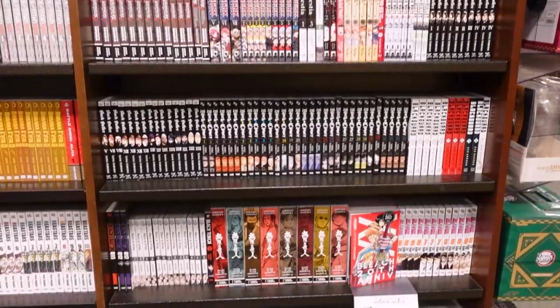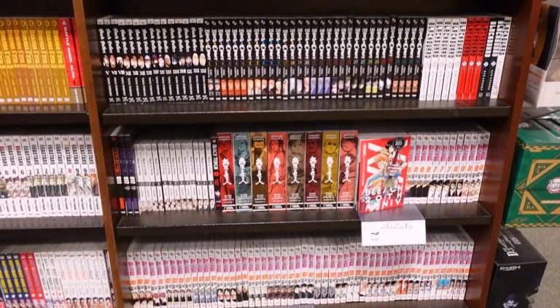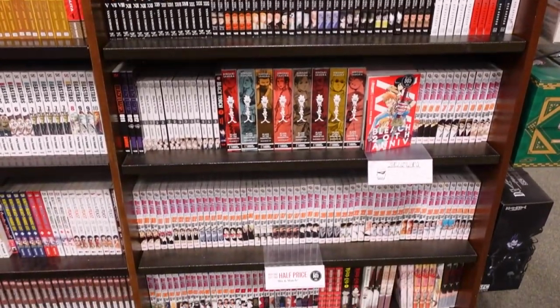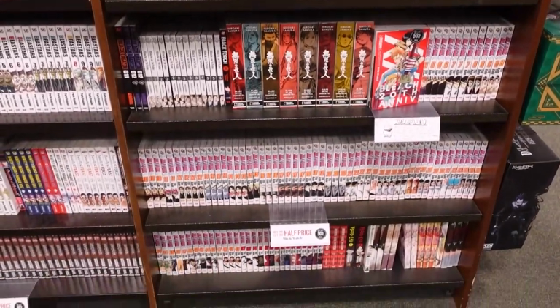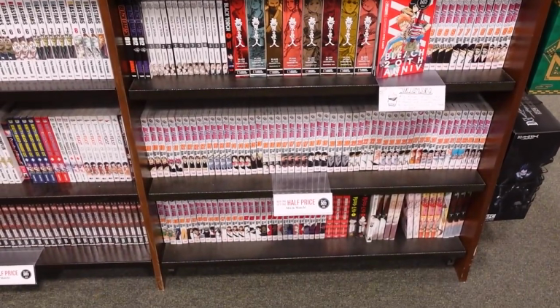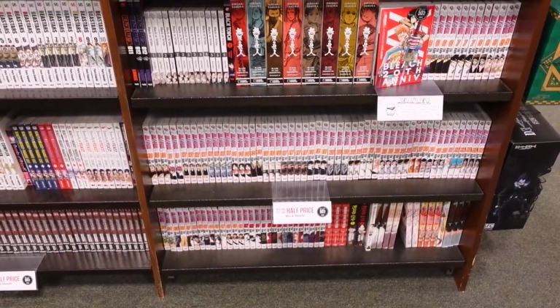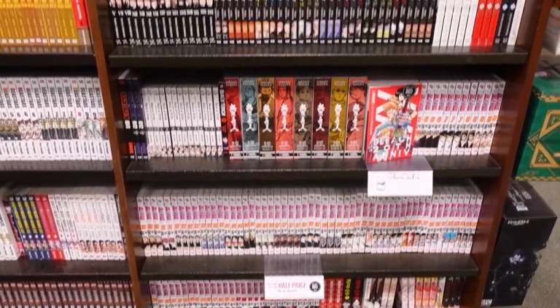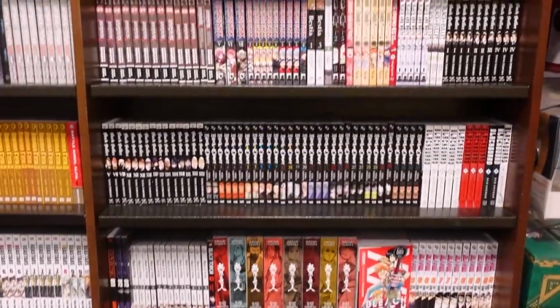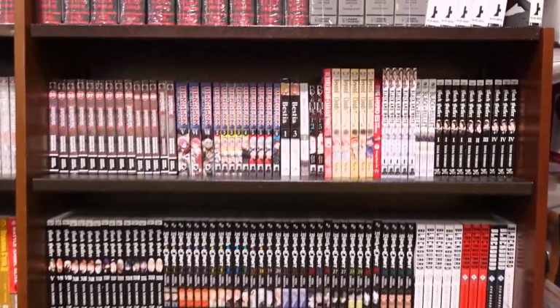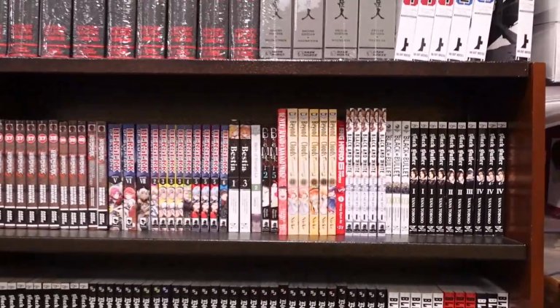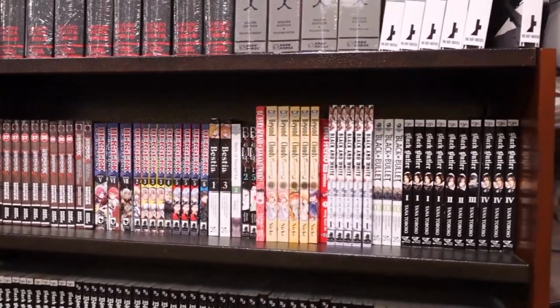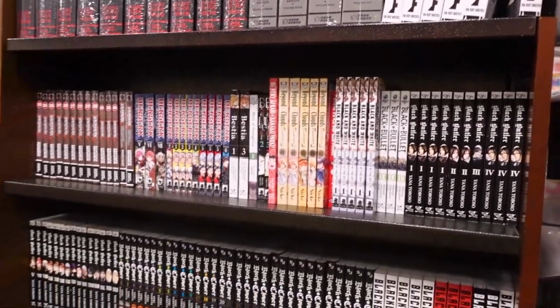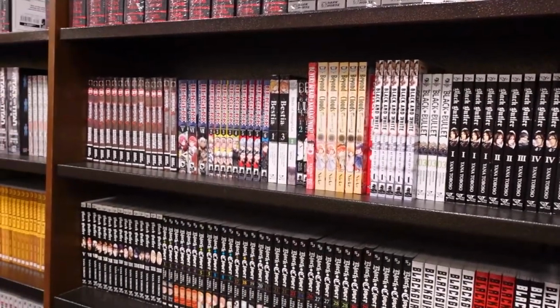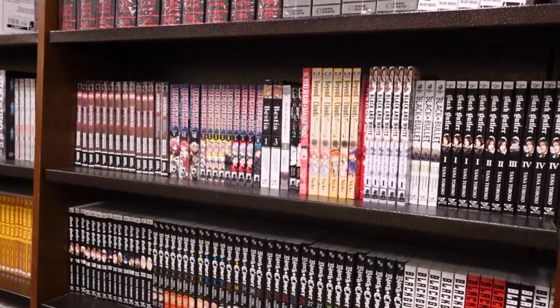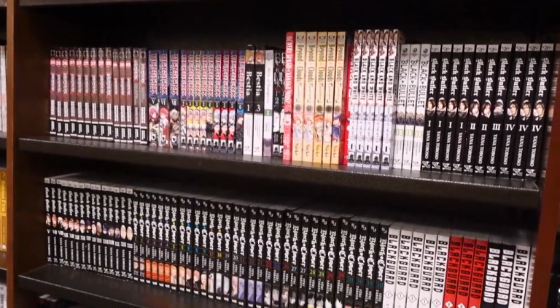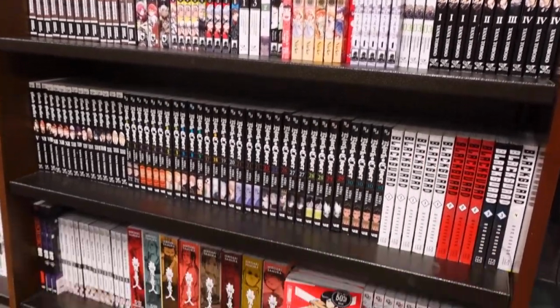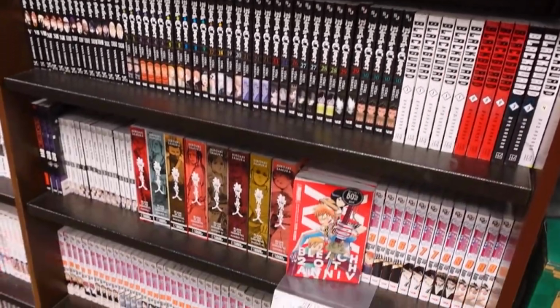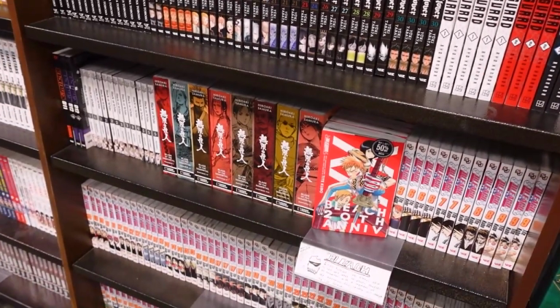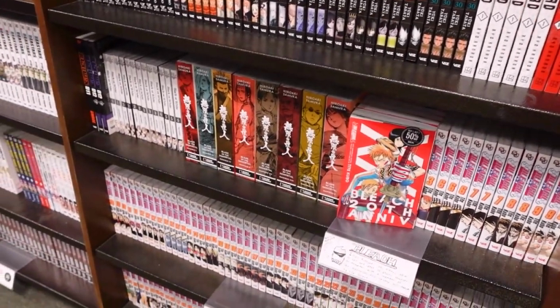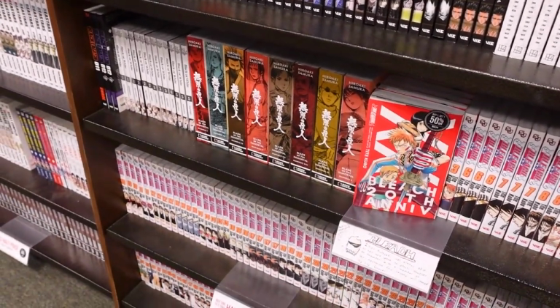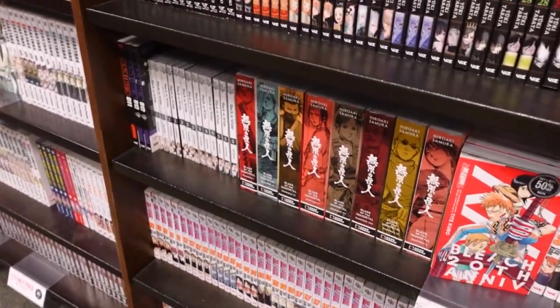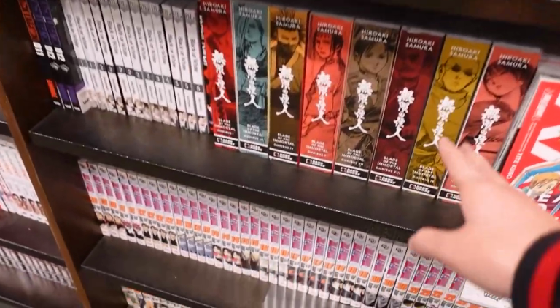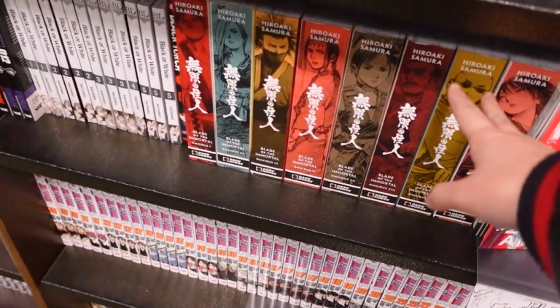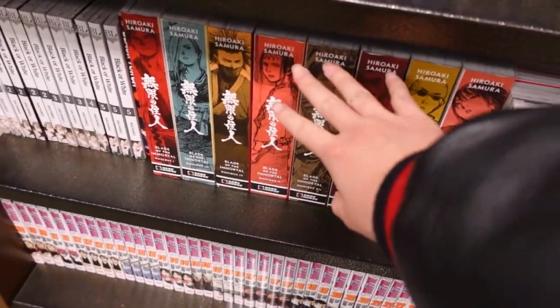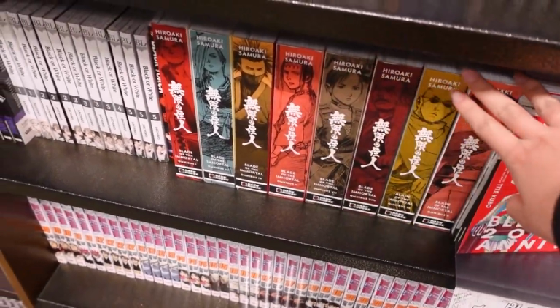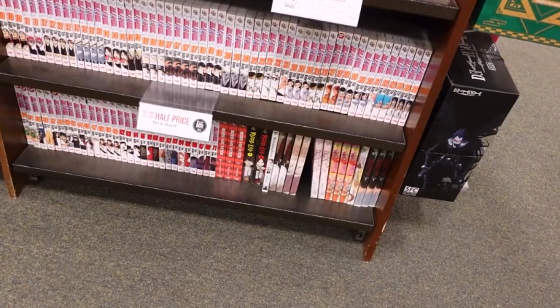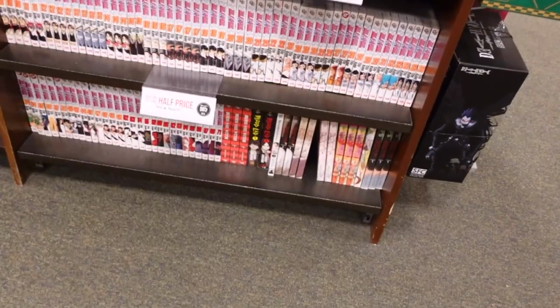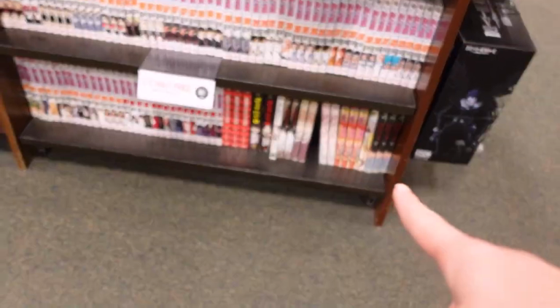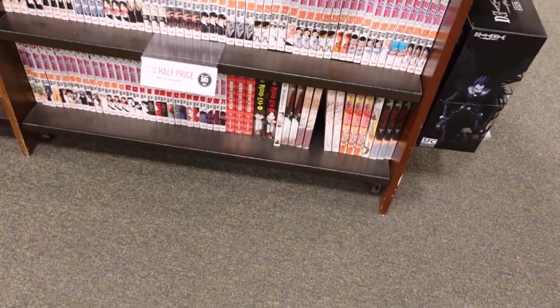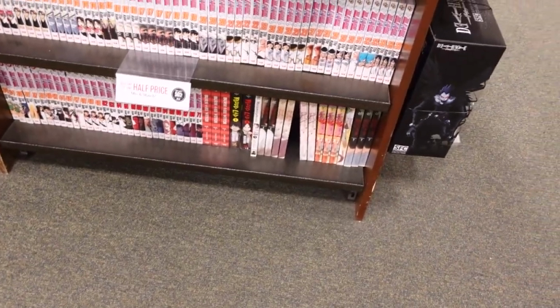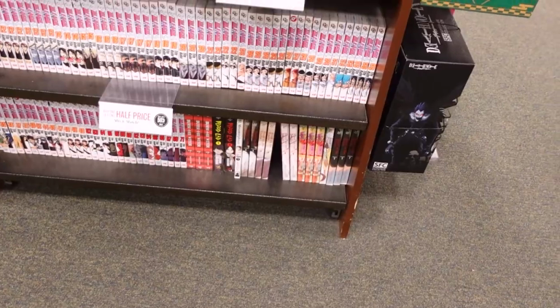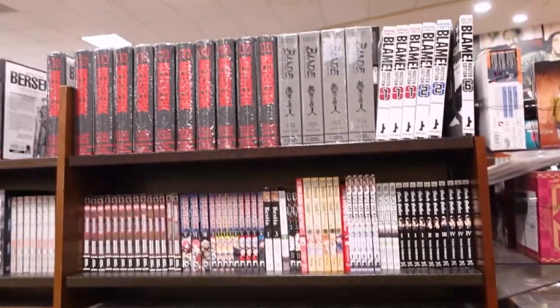These are the most stacked shelves I've ever seen at any, any store. It's crazy. They have Blade of the Immortal, and they have Bloodlad down there and Blood on the Tracks. Wow.